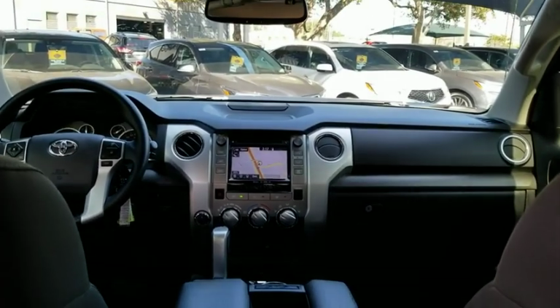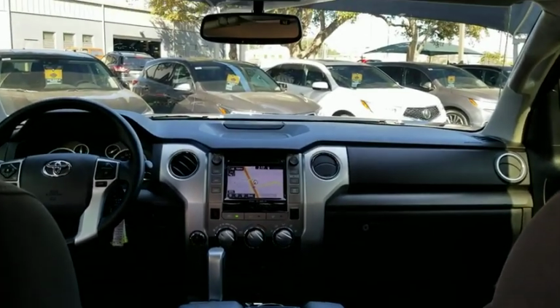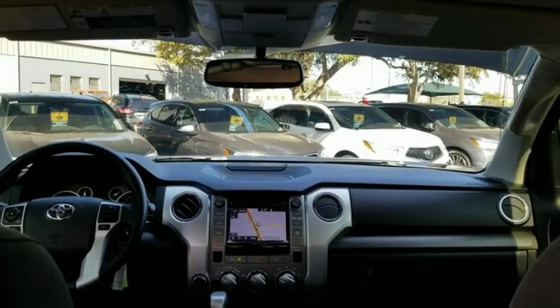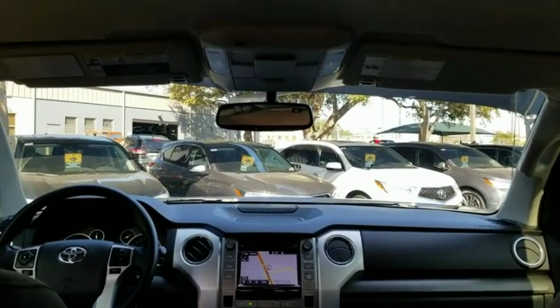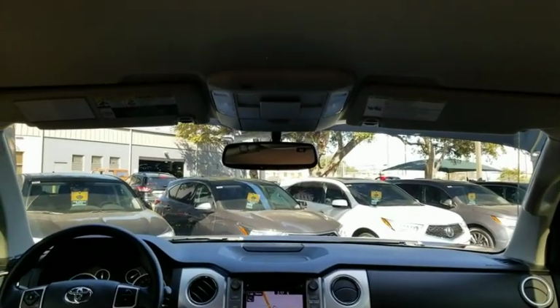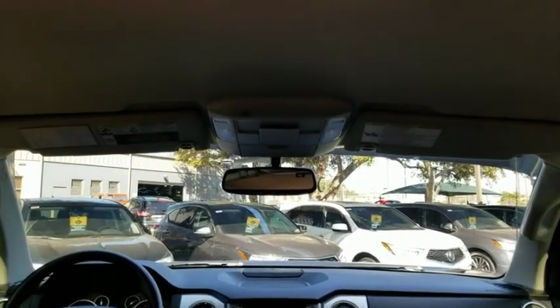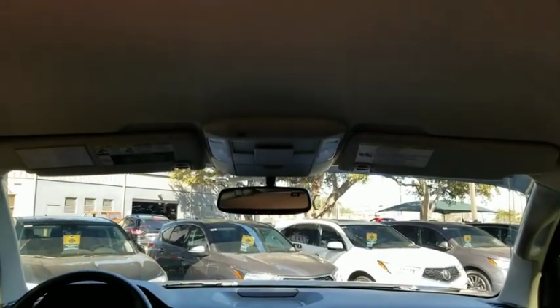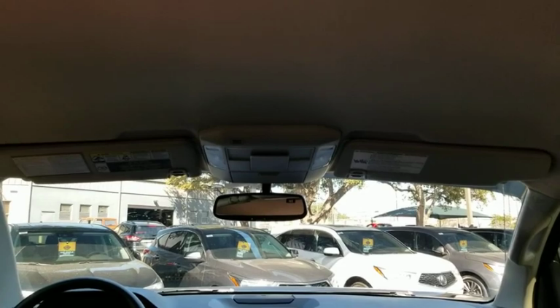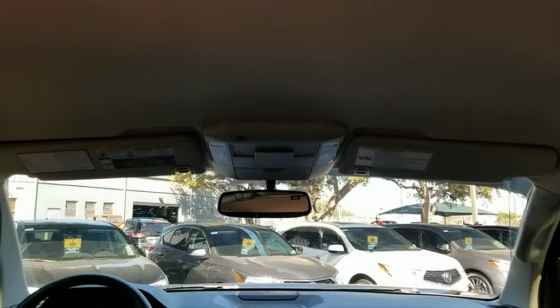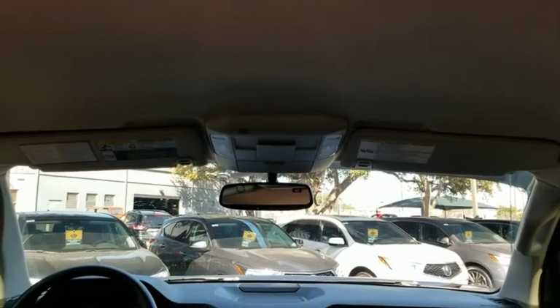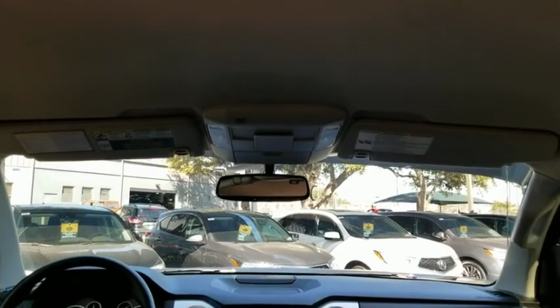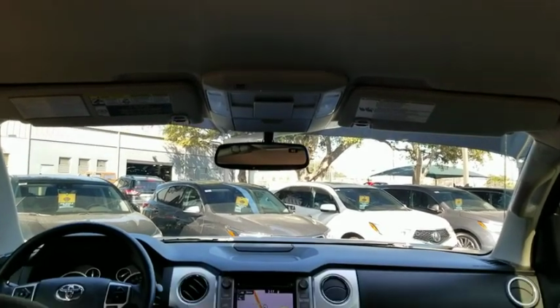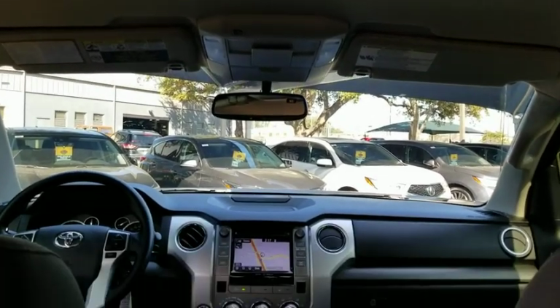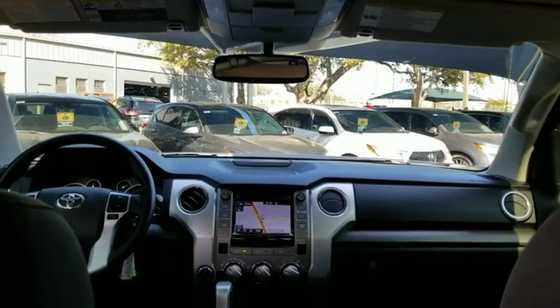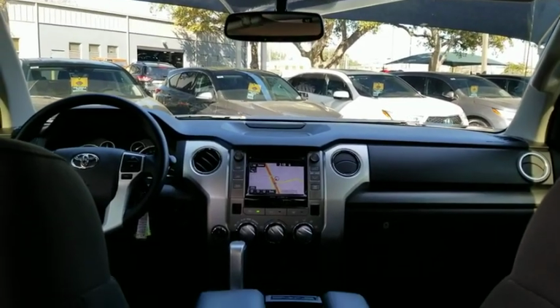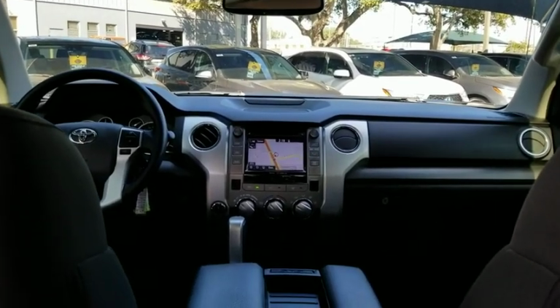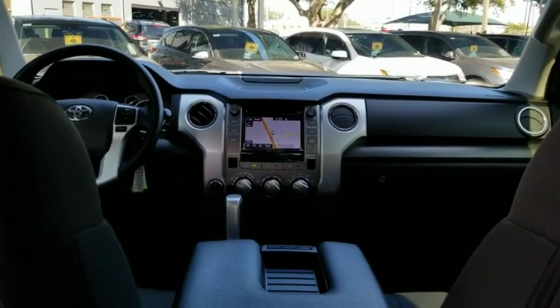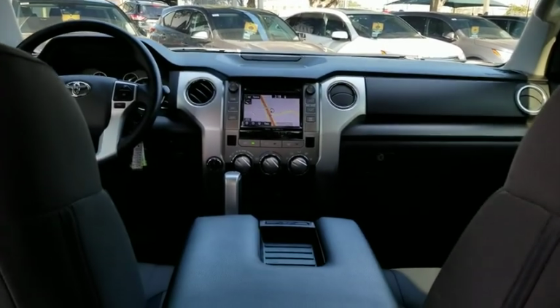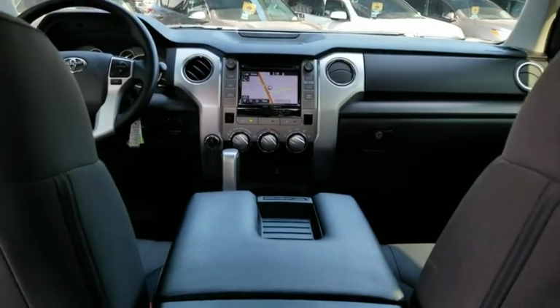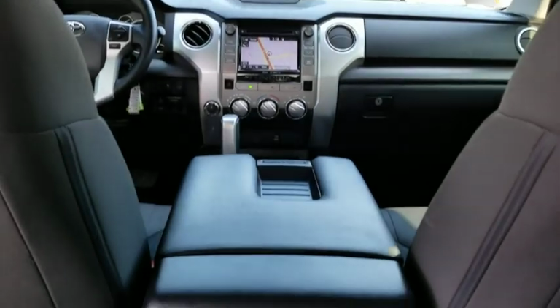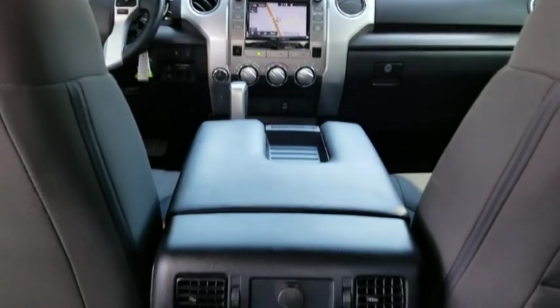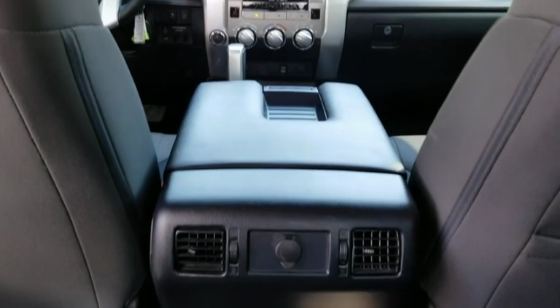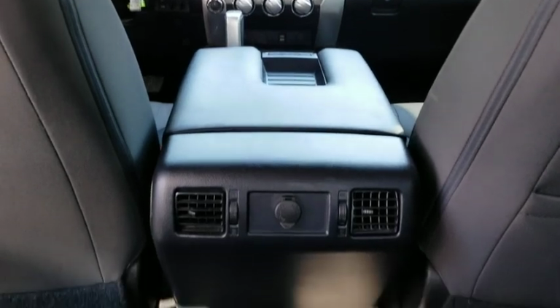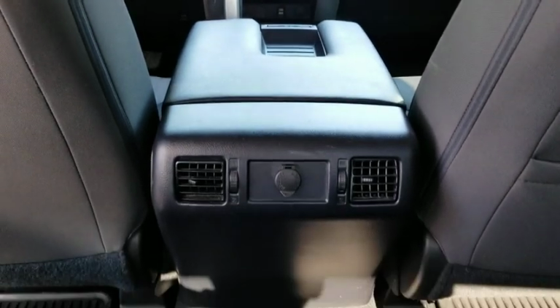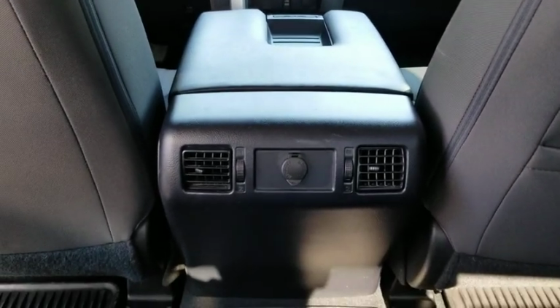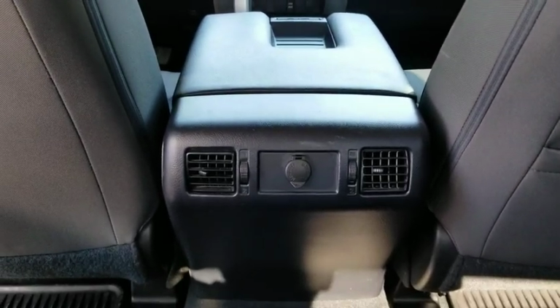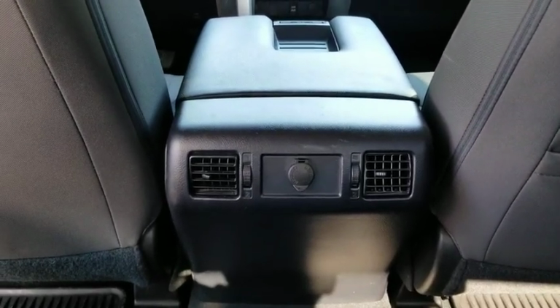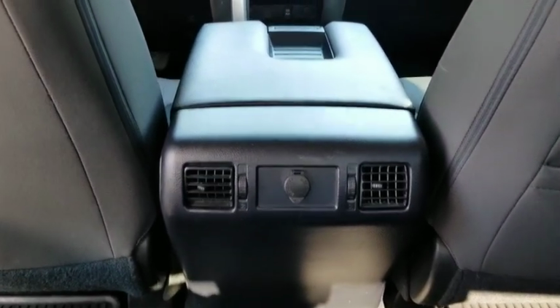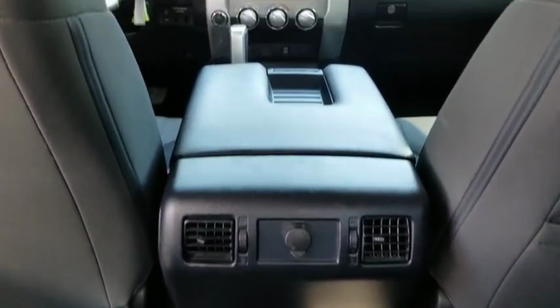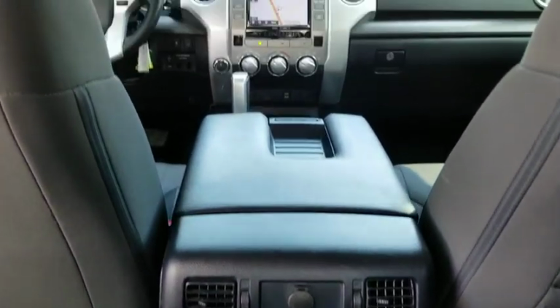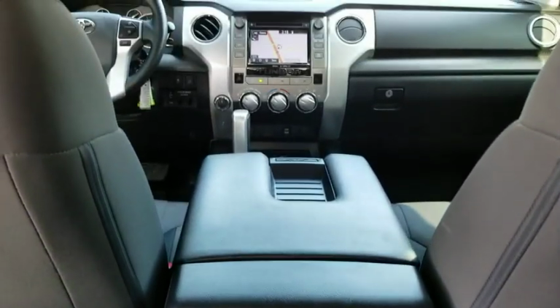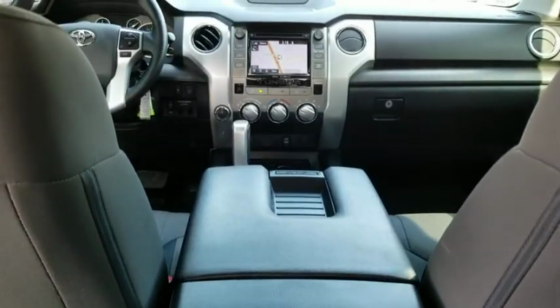This vehicle has less than 45,000 miles. Here are some of this vehicle's great options: backup camera, anti-lock braking system, traction control, stability control, tow hitch, and keyless entry.